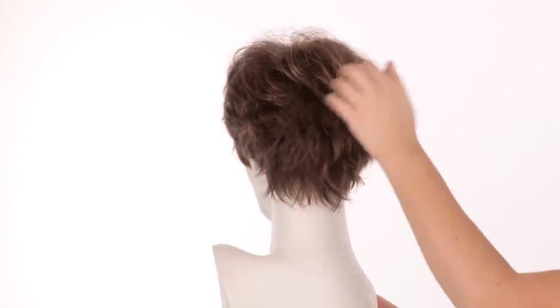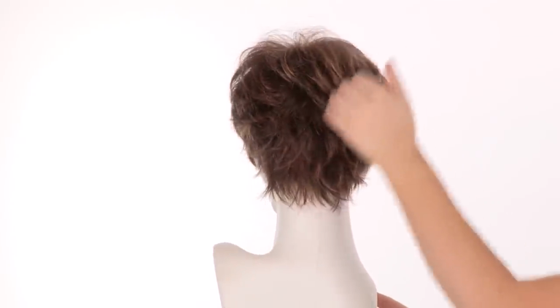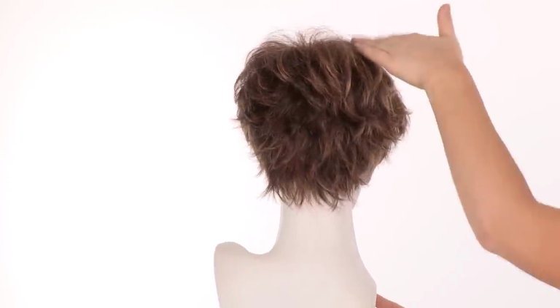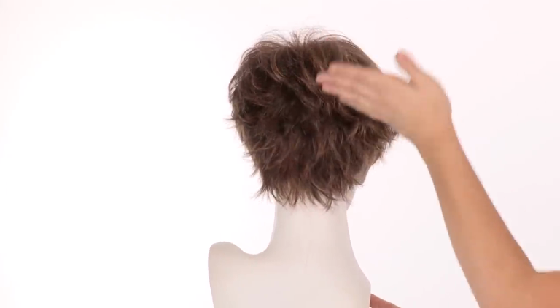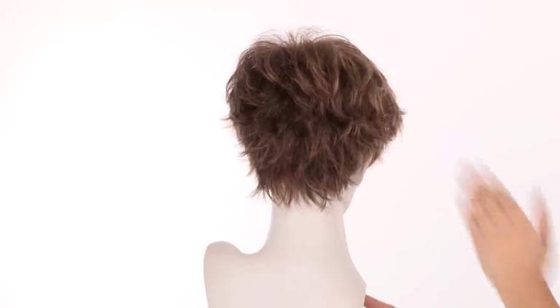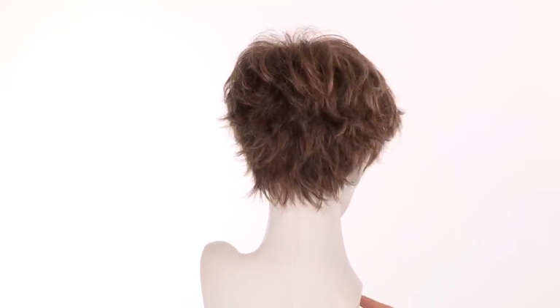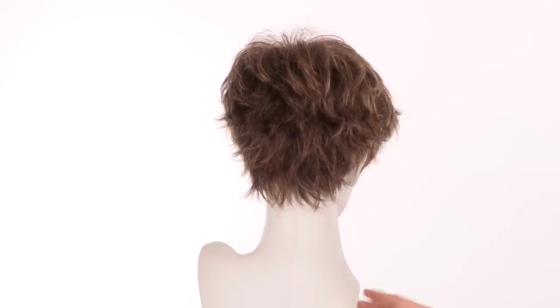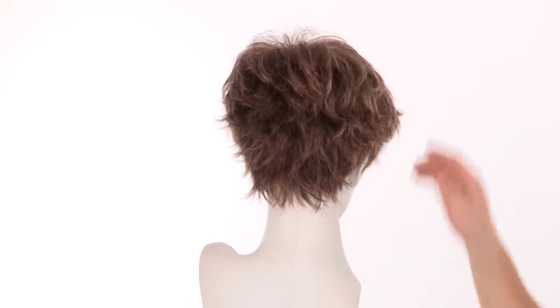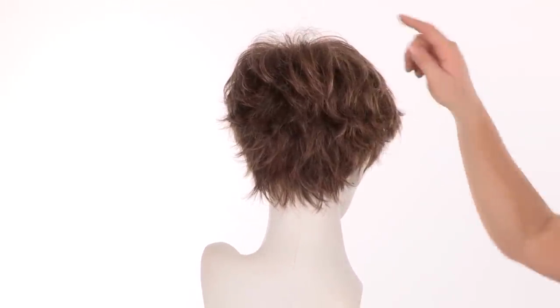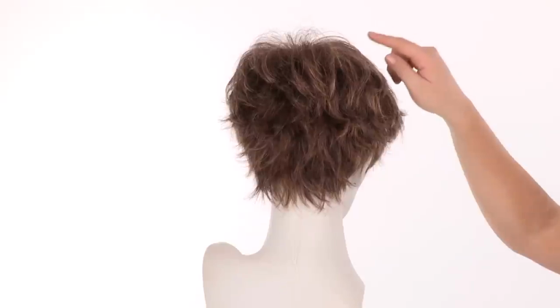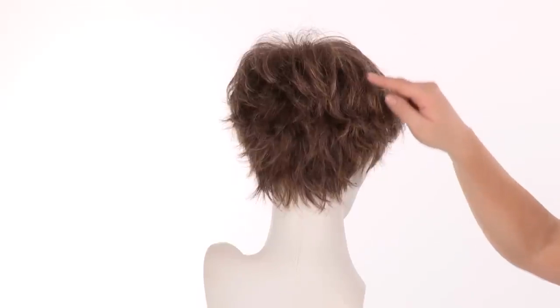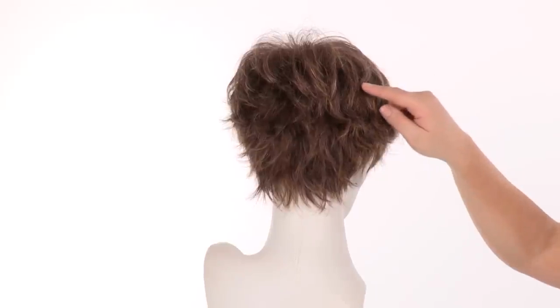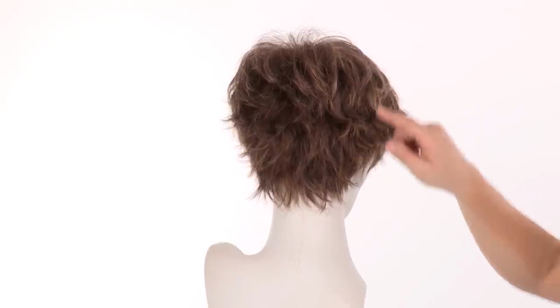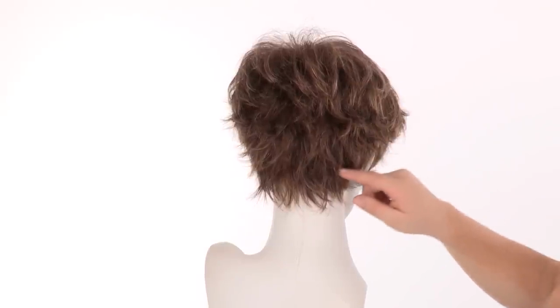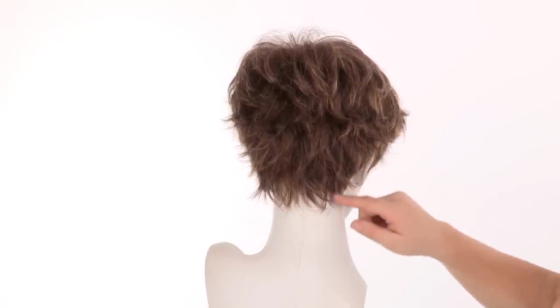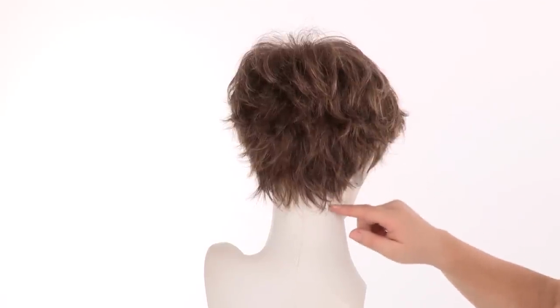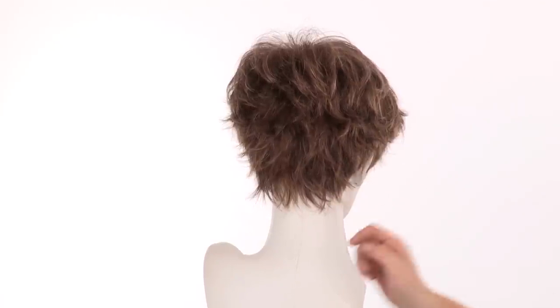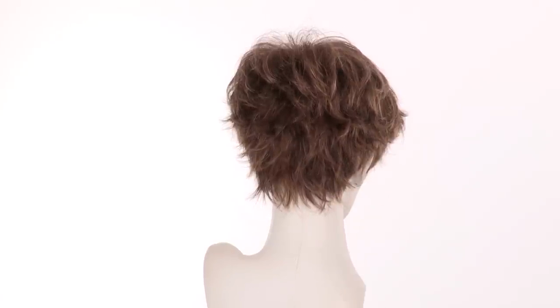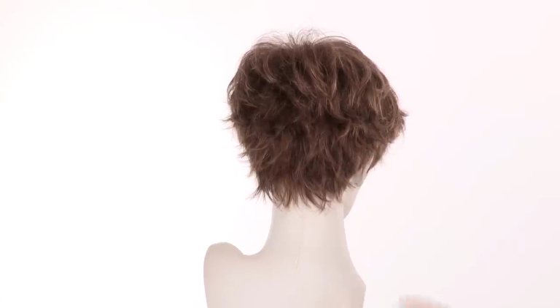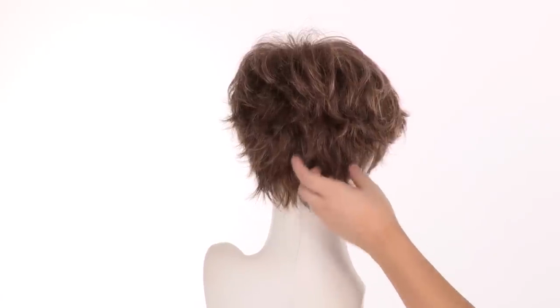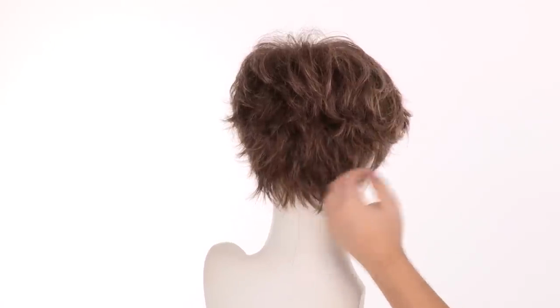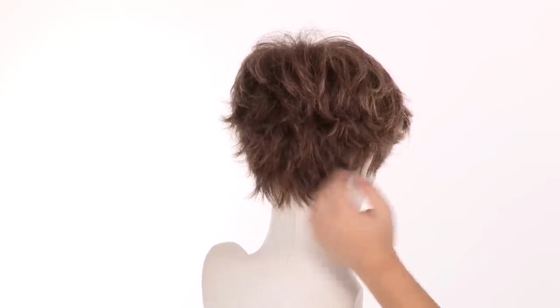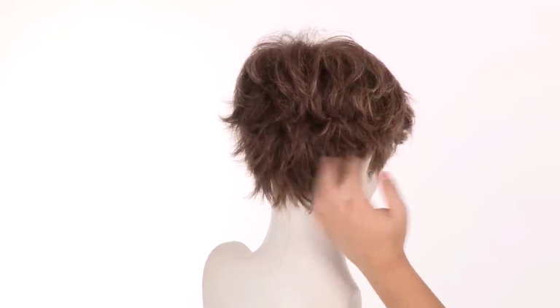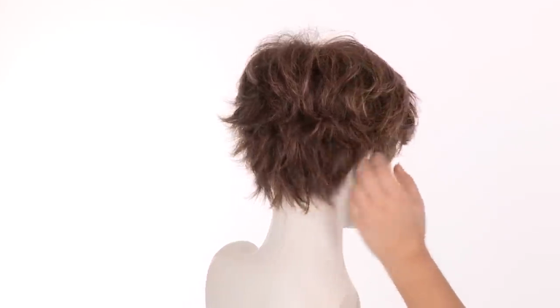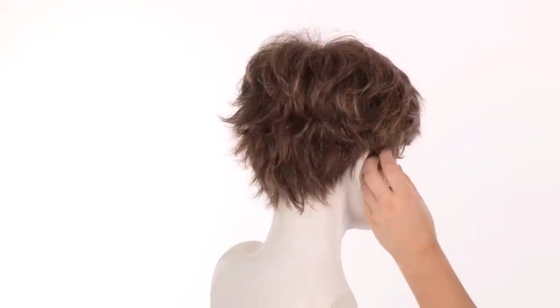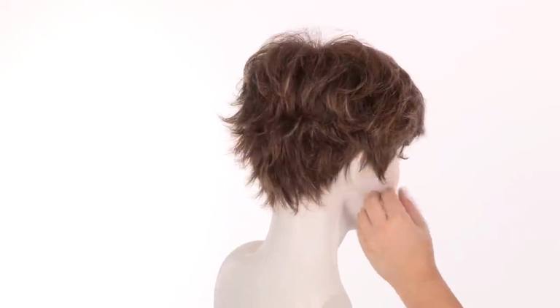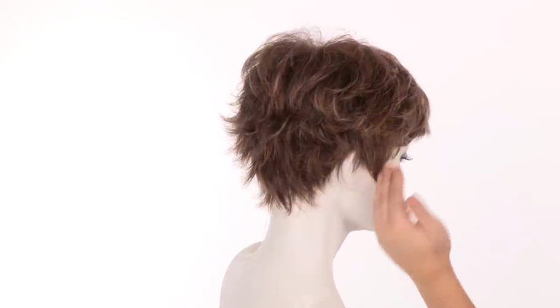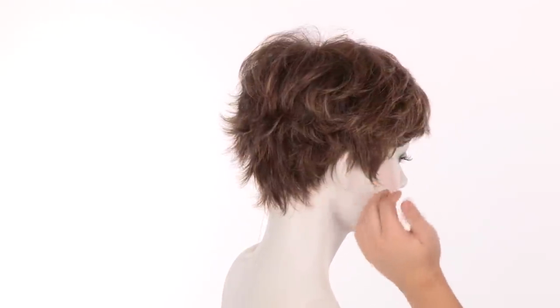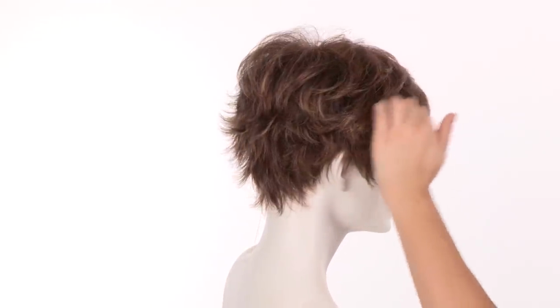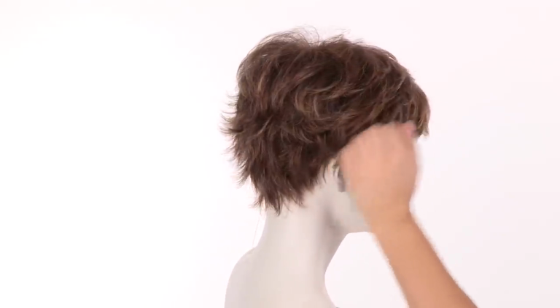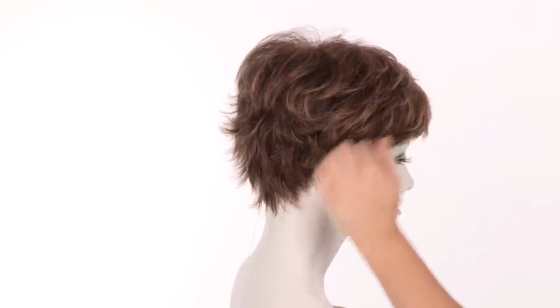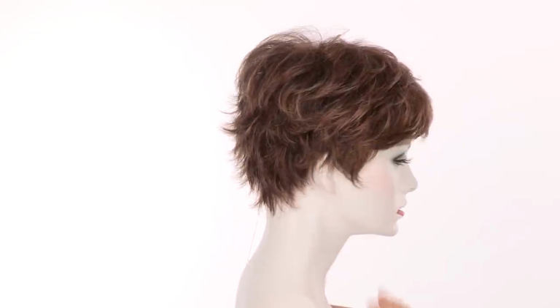The layers on the top have a nice curve that go under. They measure four inches and the neckline is two inches. The back is flared and razored. You can wear the layers forward or behind the ear.